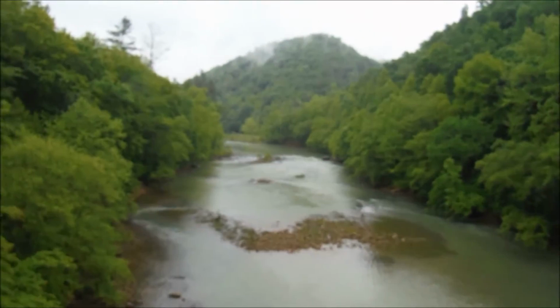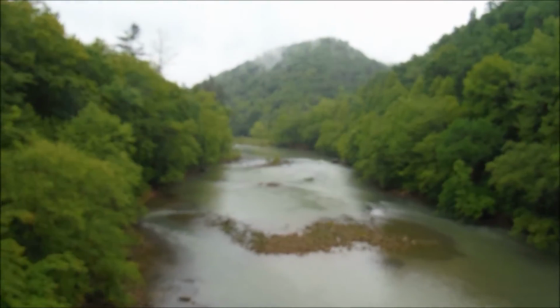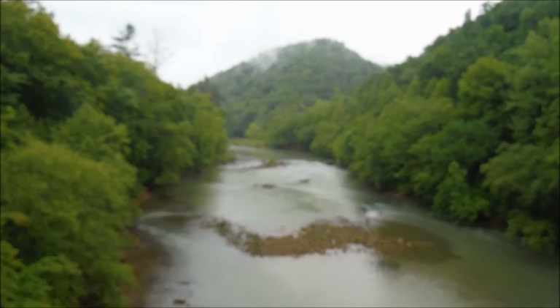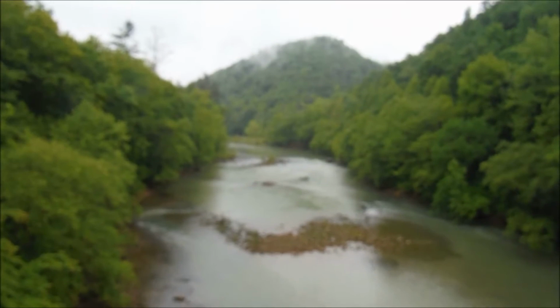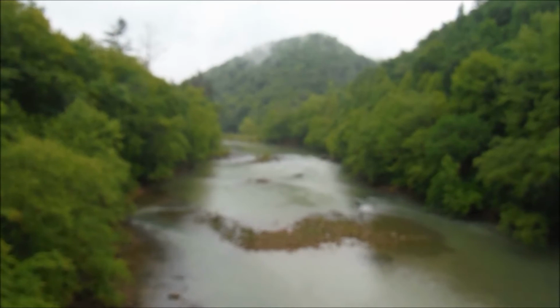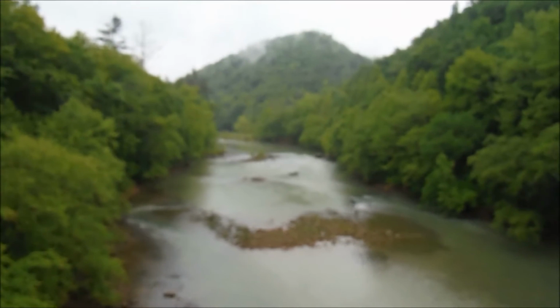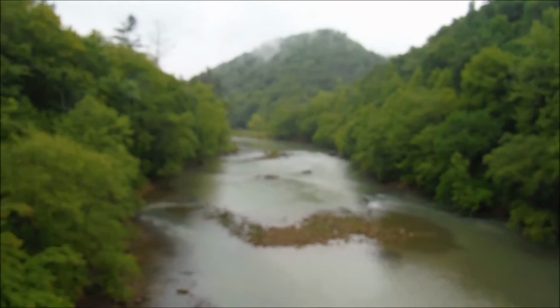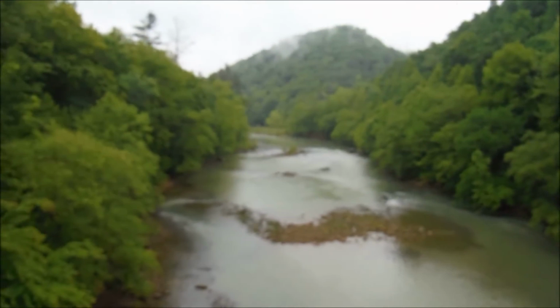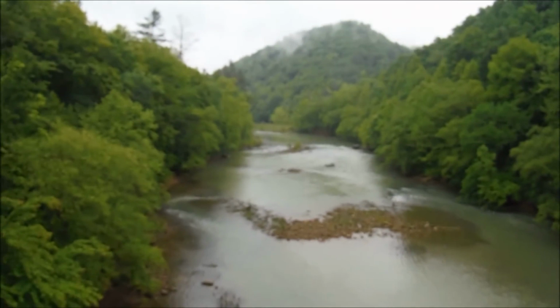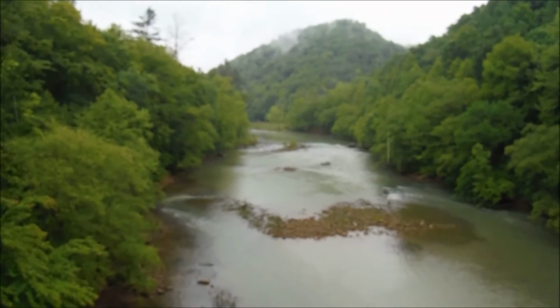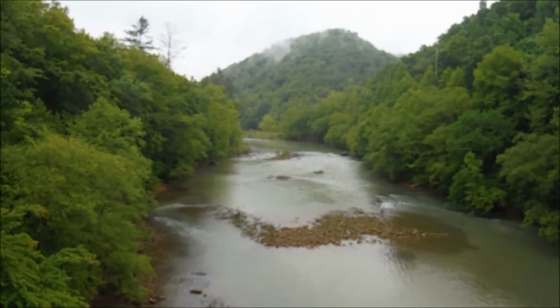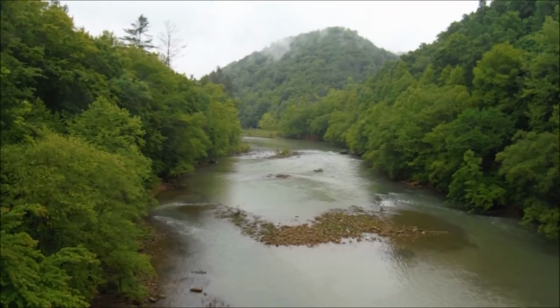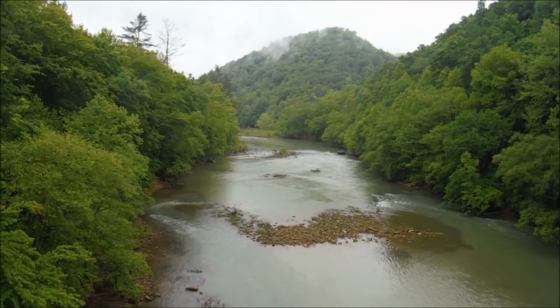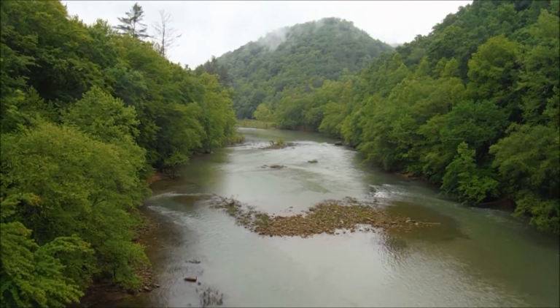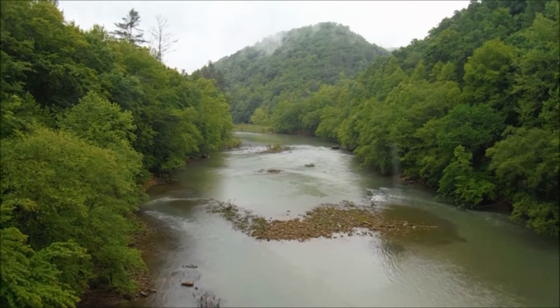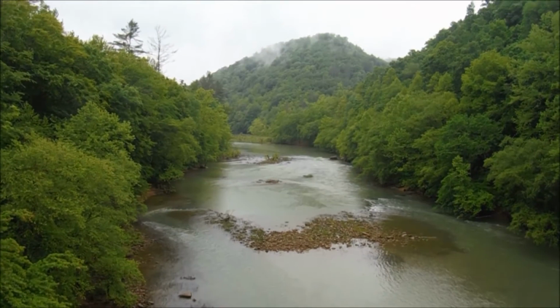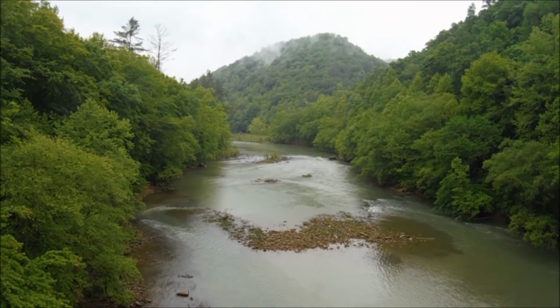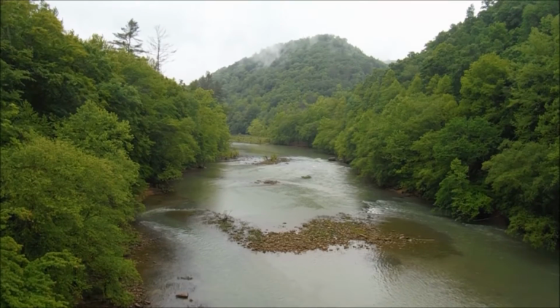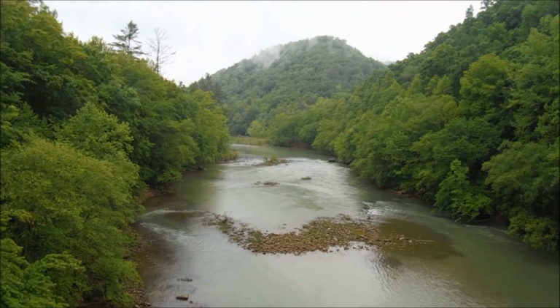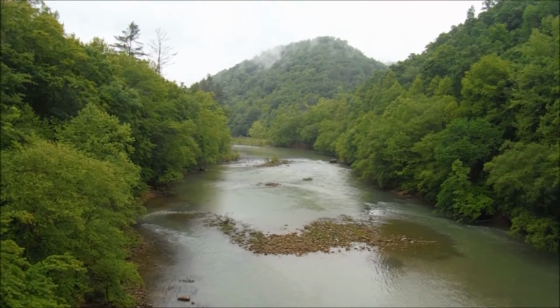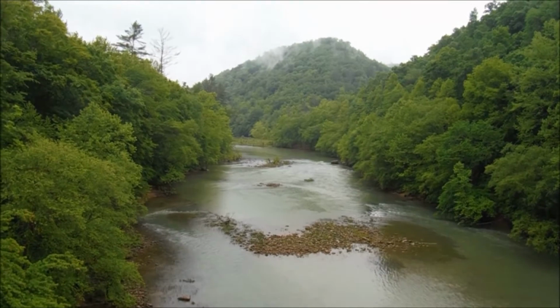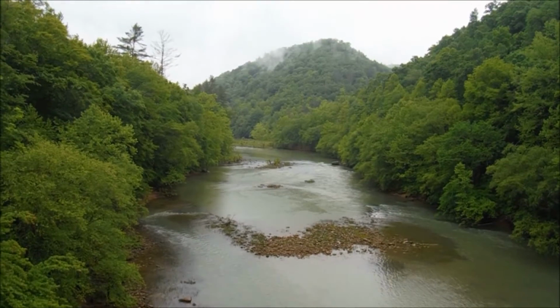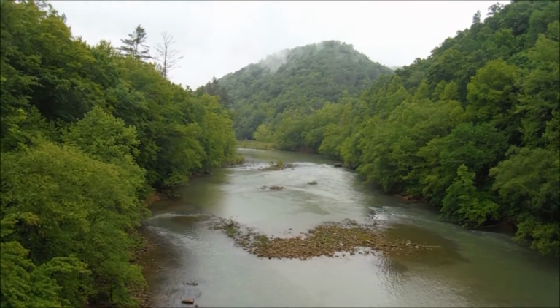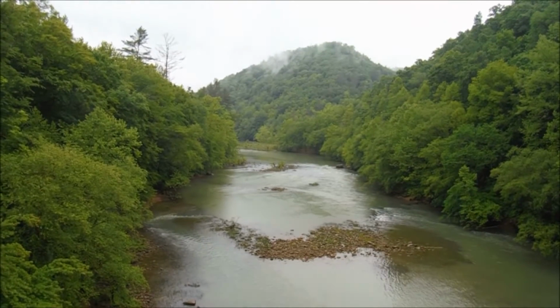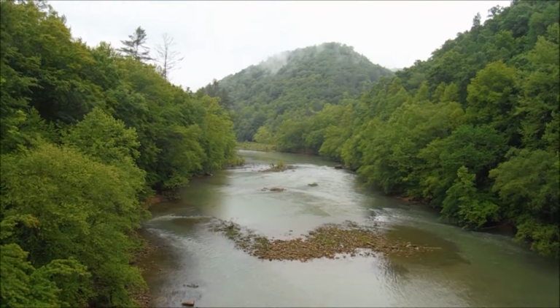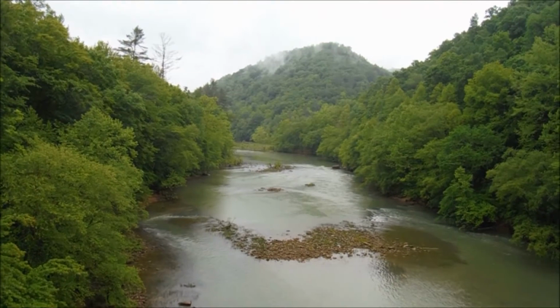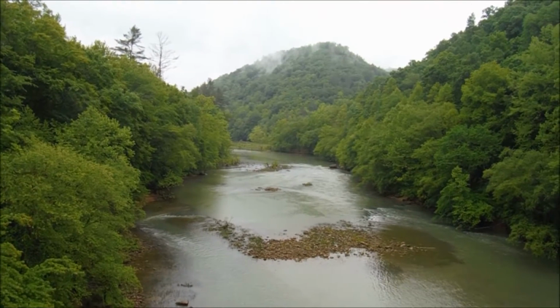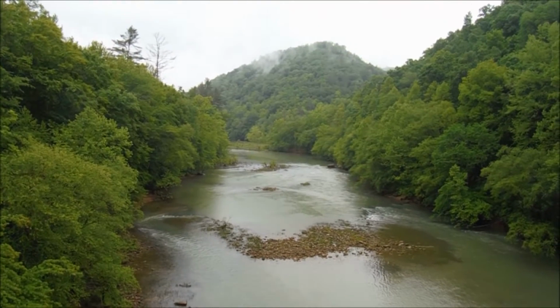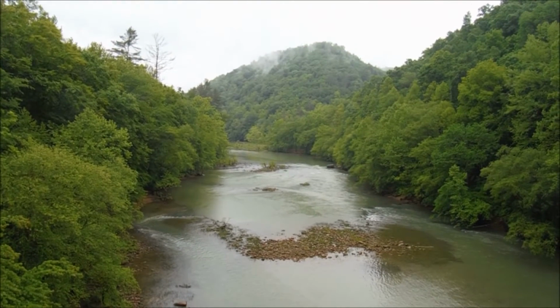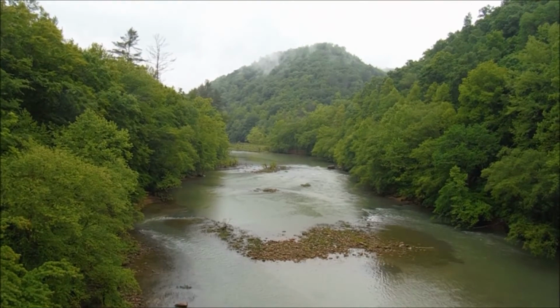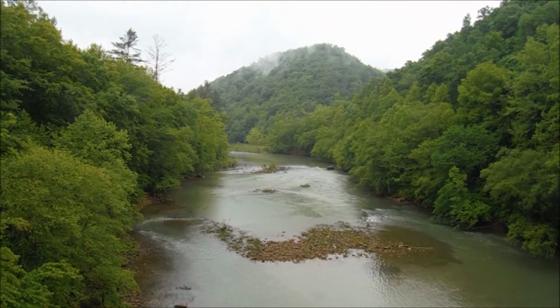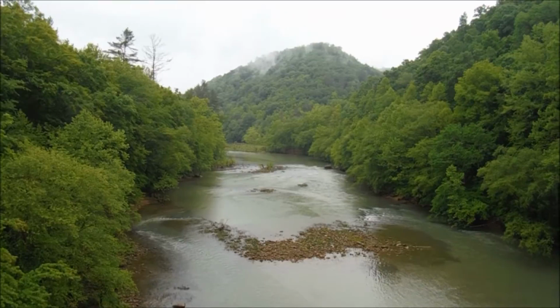Not sure exactly how far it is, but it's at least a mile to a mile and a half — it could be a little bit further. But we're just going to follow Bandy Creek upstream until we find the waterfall.